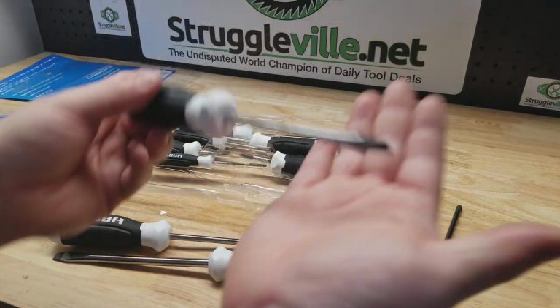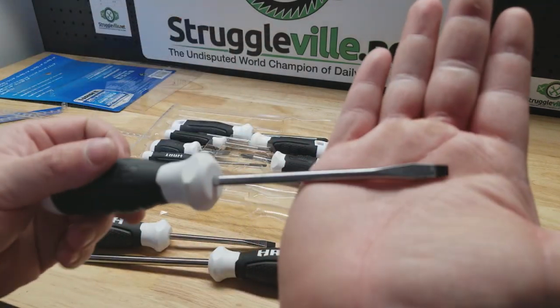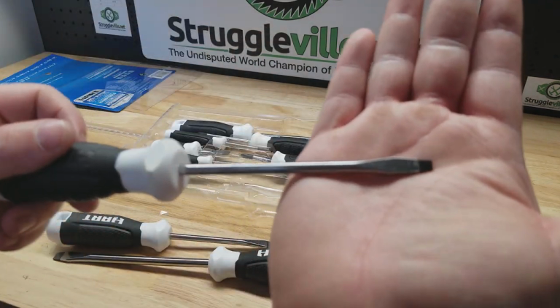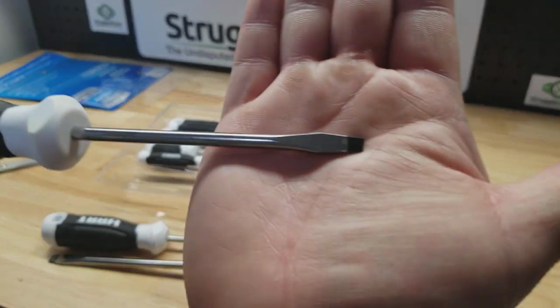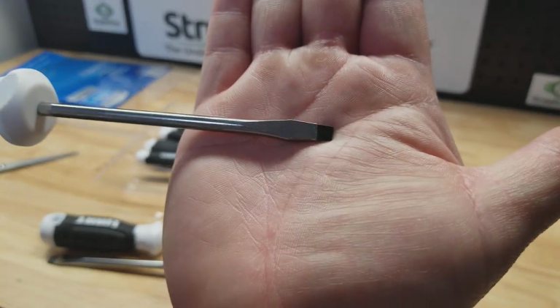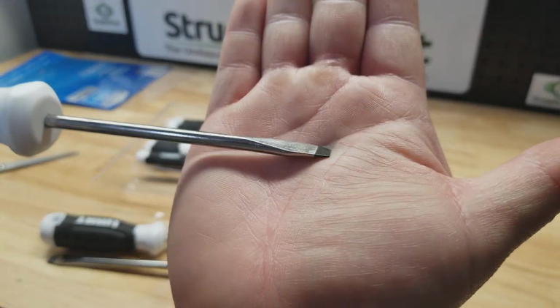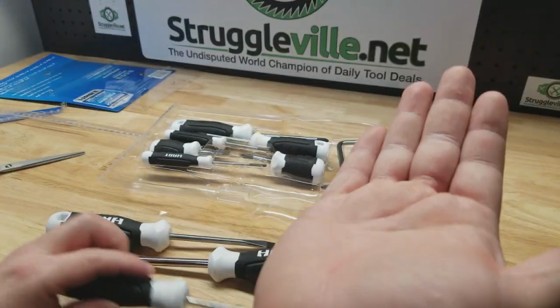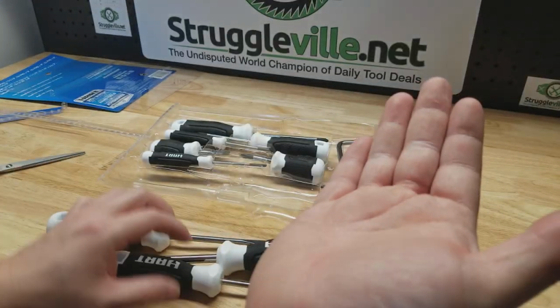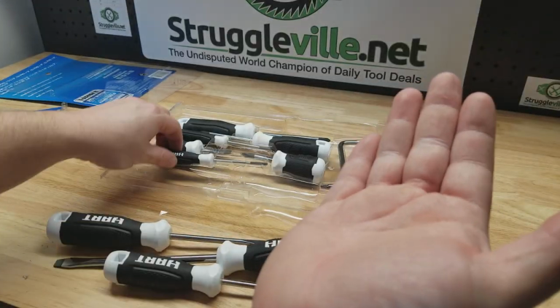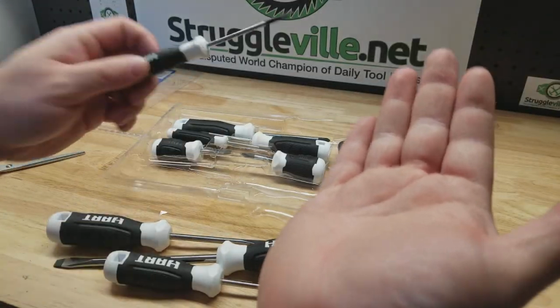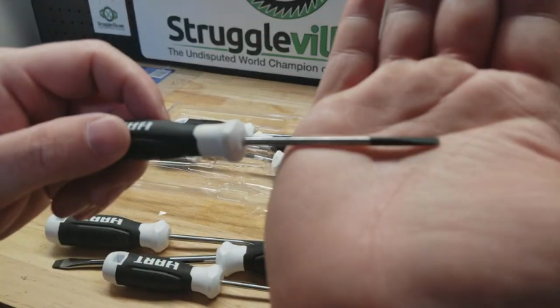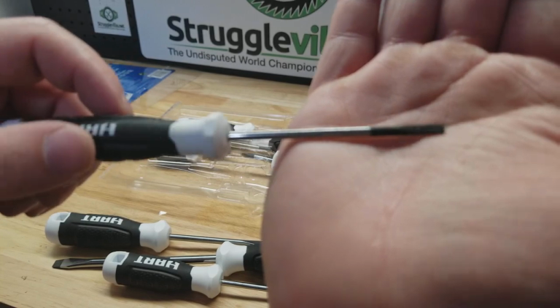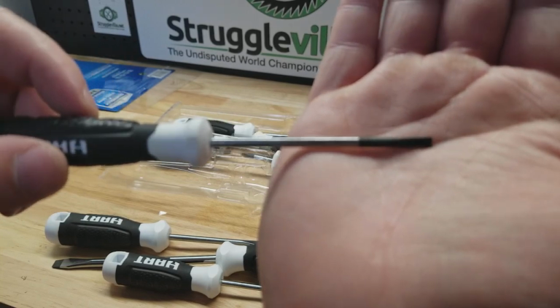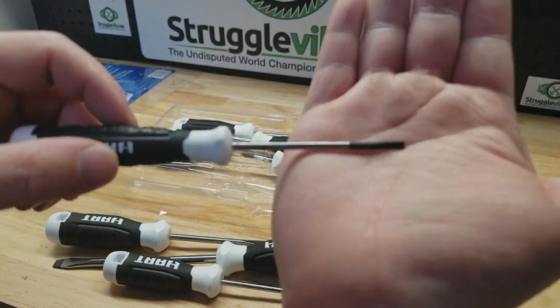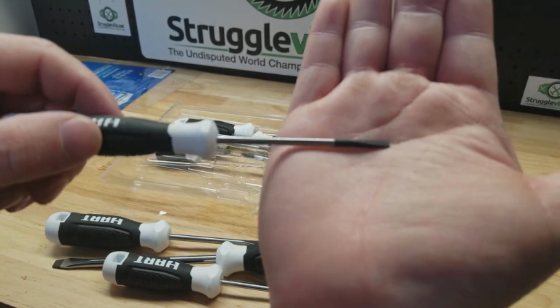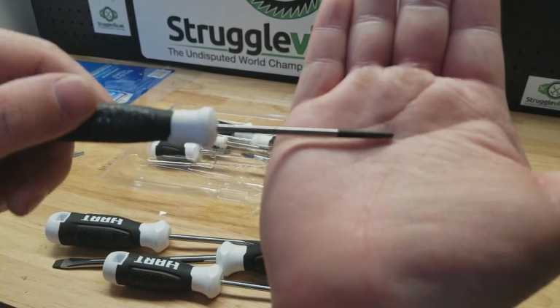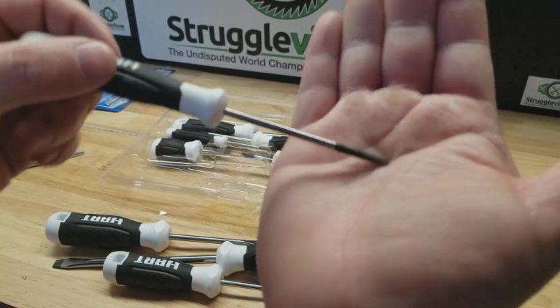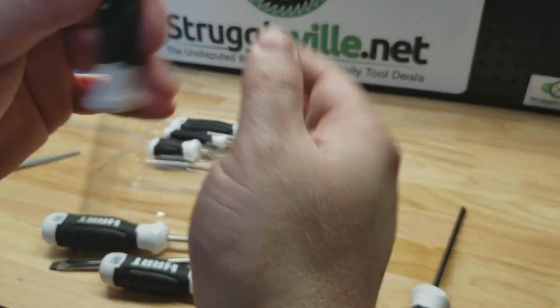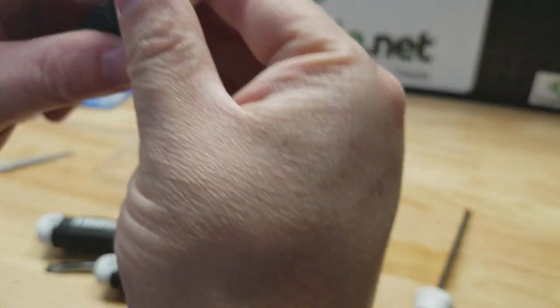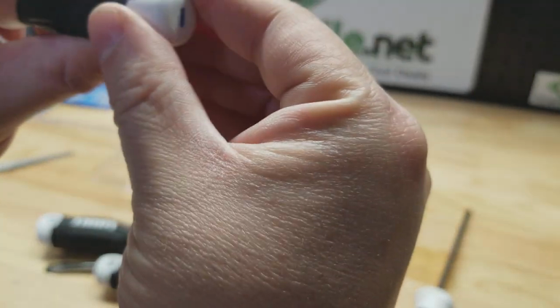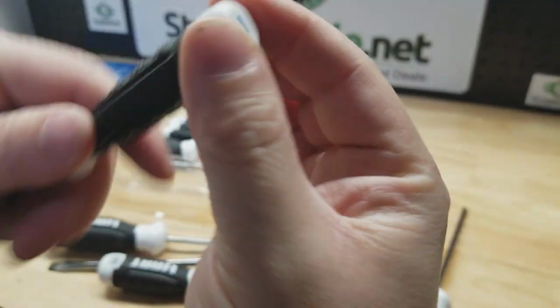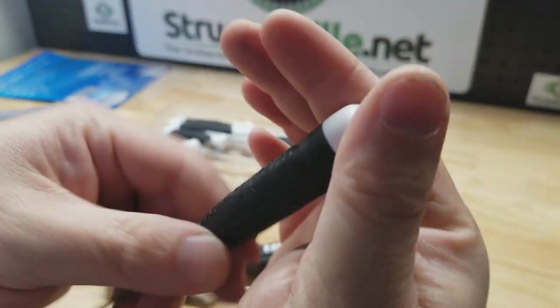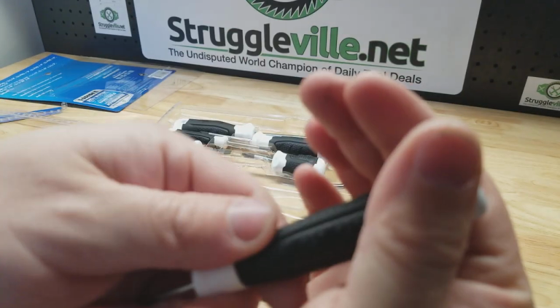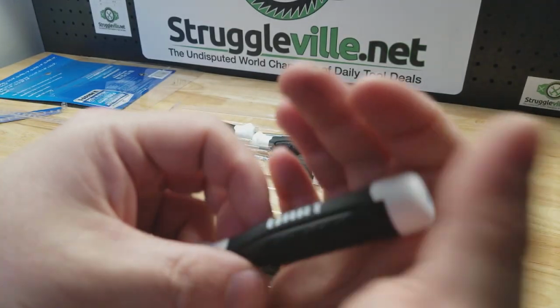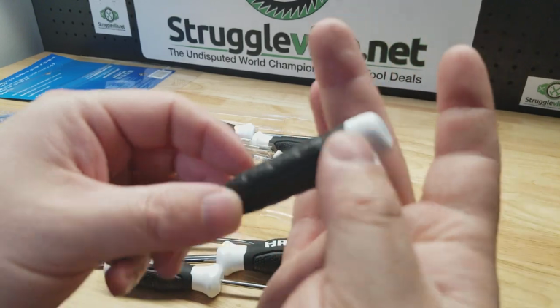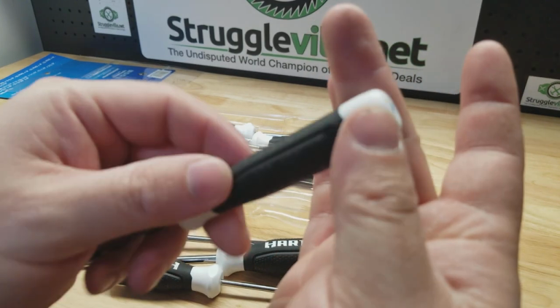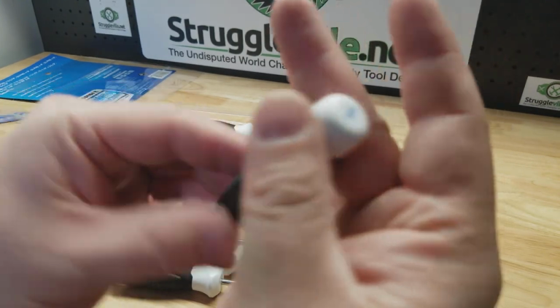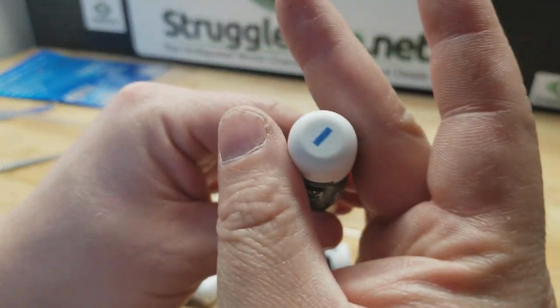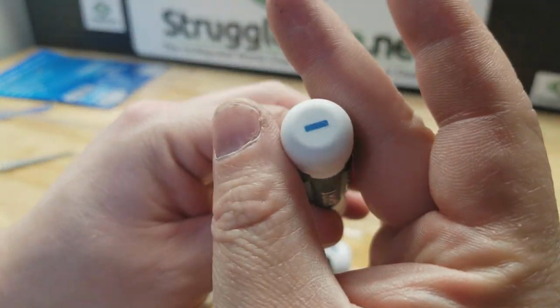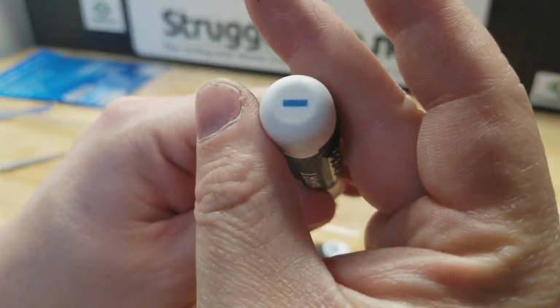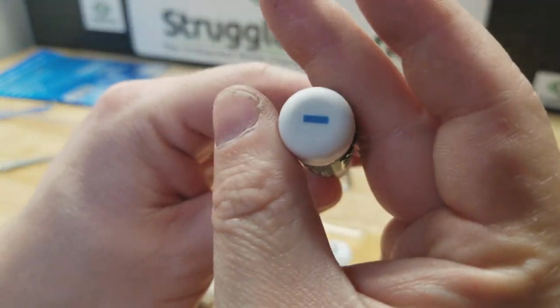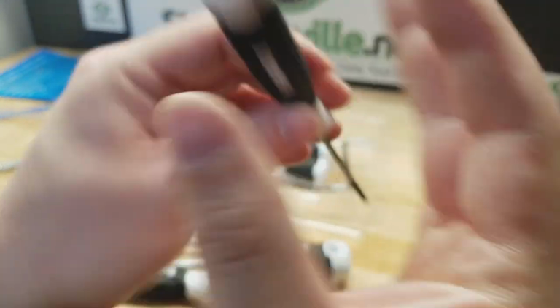So you got a couple of the slotted screwdrivers. They even got some real tiny ones, which is nice for working on smaller stuff. Wish they had a spin cap on the back — here it just shows slotted.